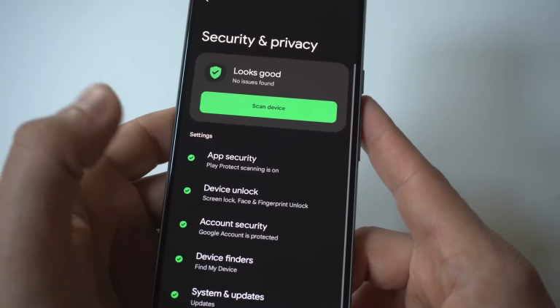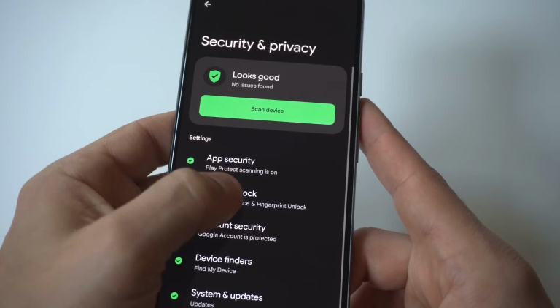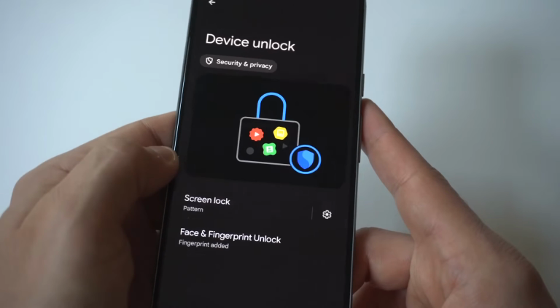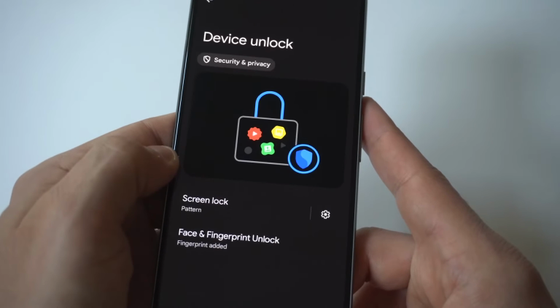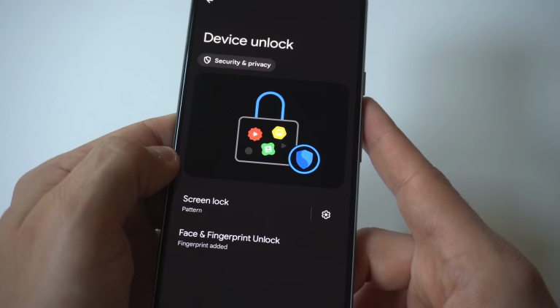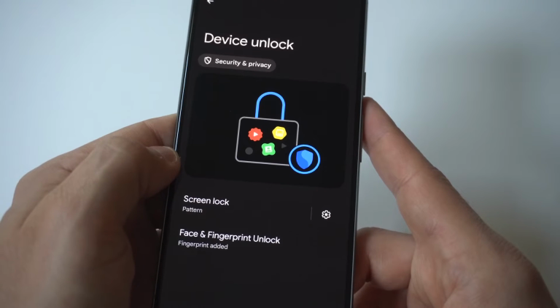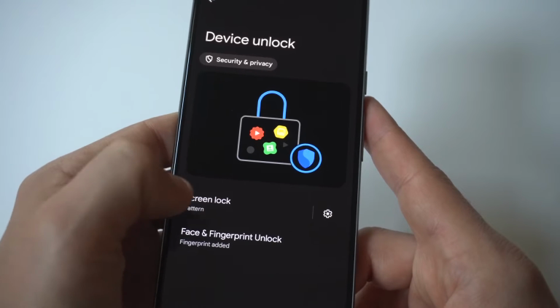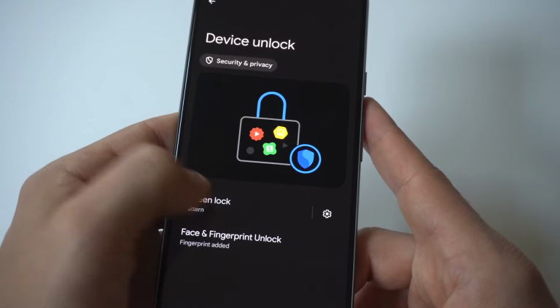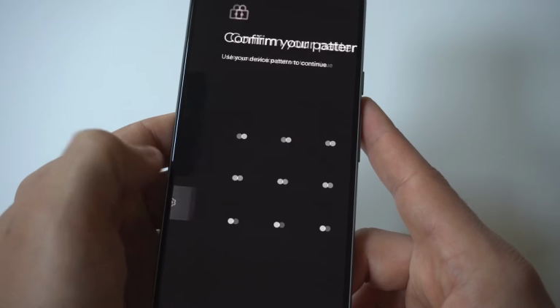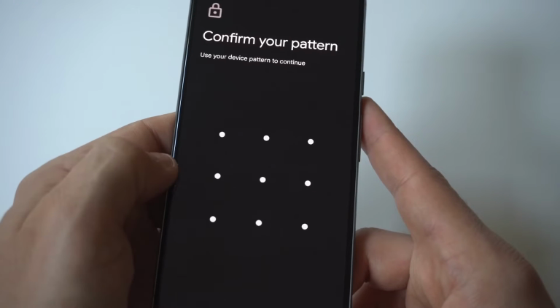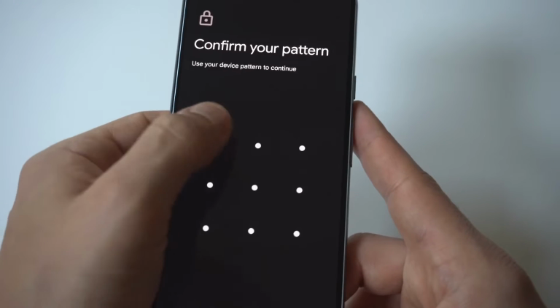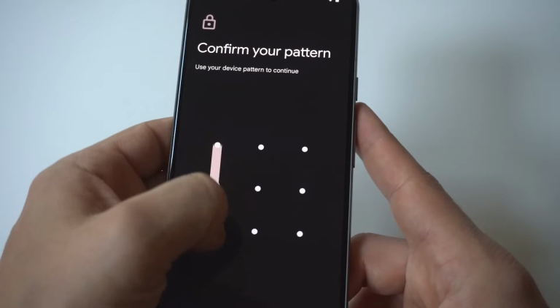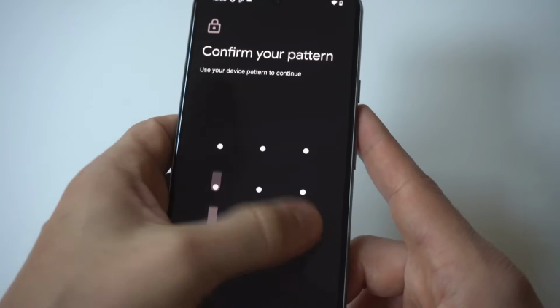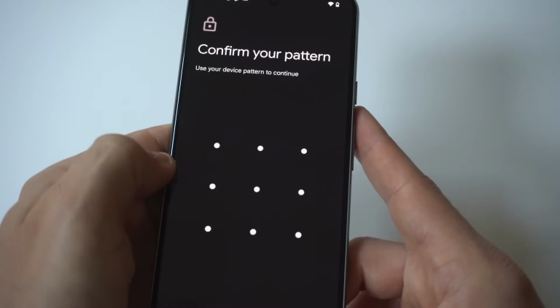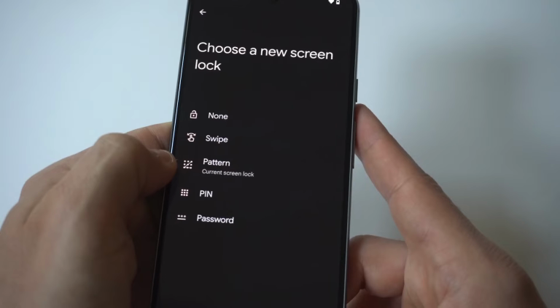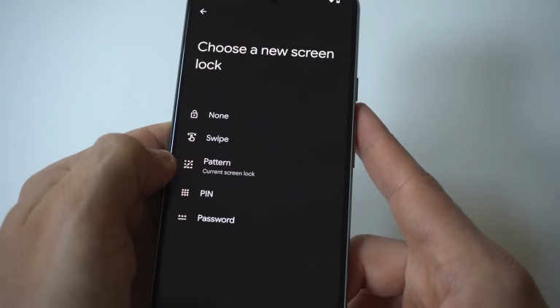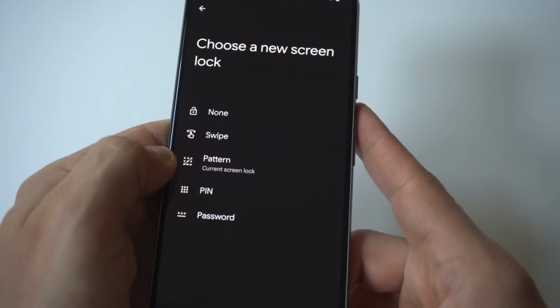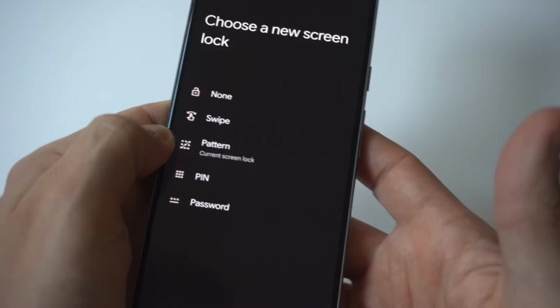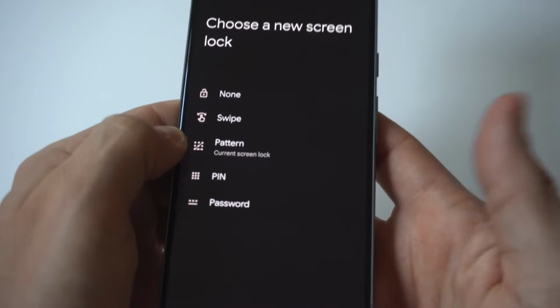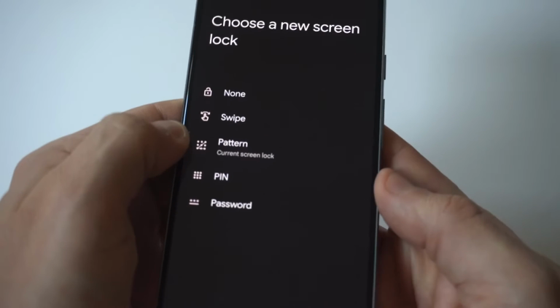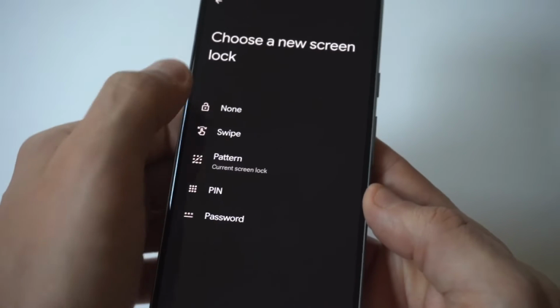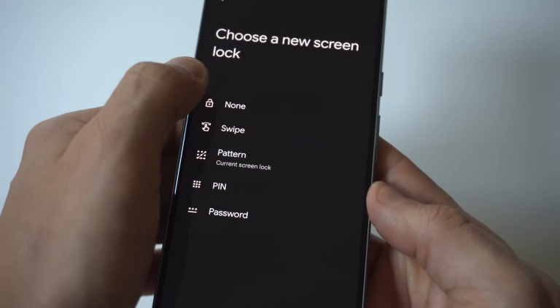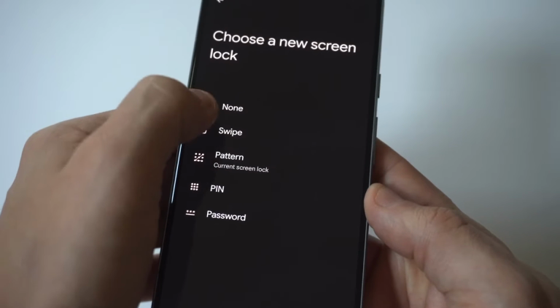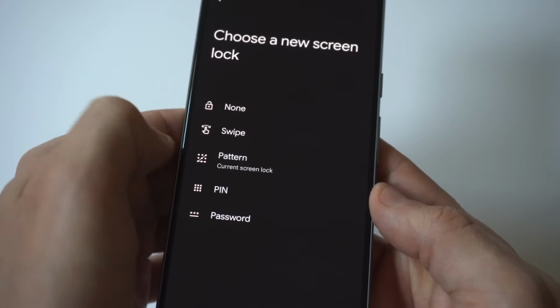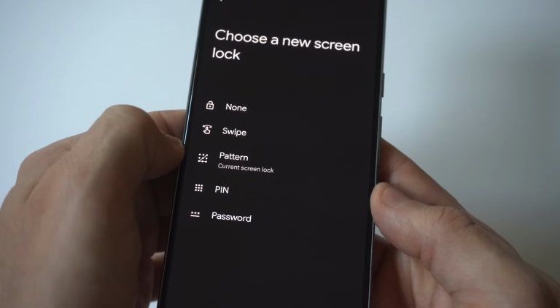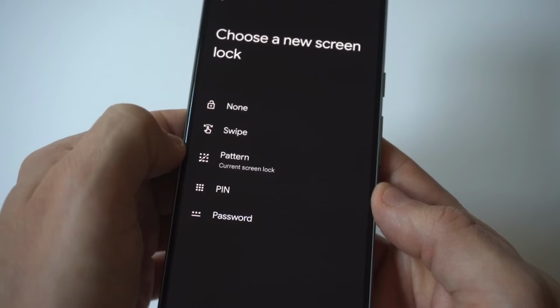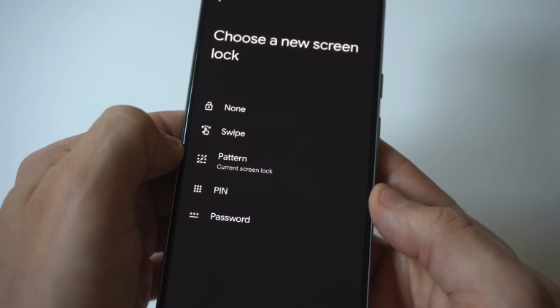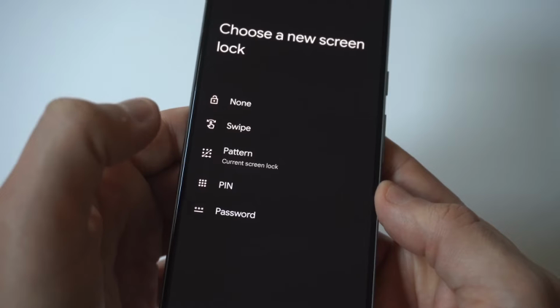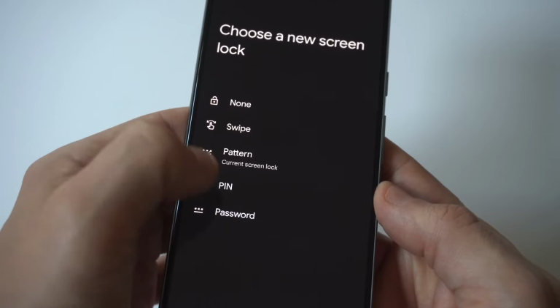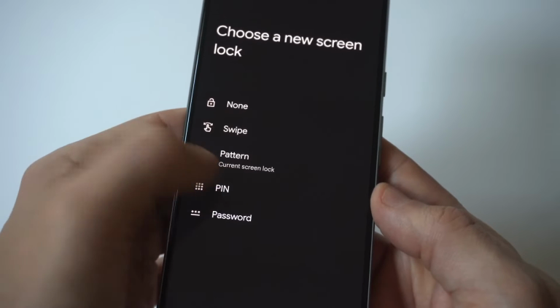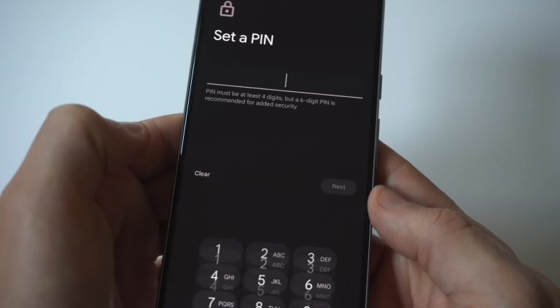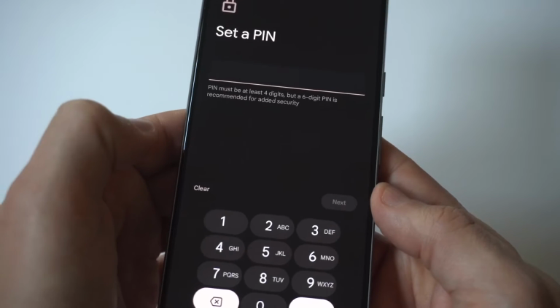You're going to tap it. And if you don't have anything set up, it's going to show you some different examples. I actually had the pattern set up, but you've got the no swipe option, the pin, the password, and the passcode.